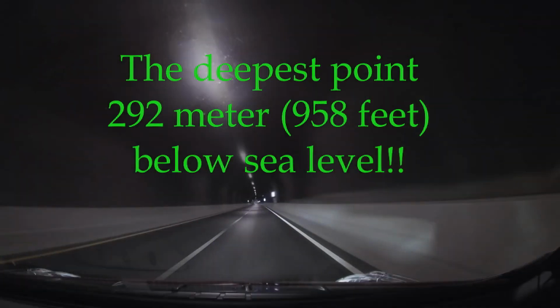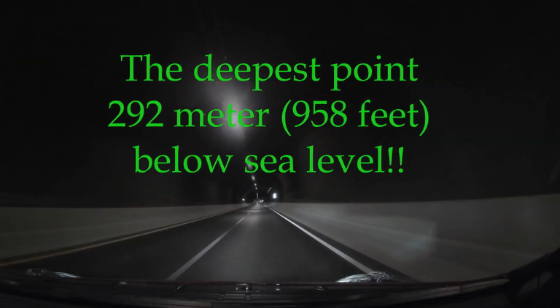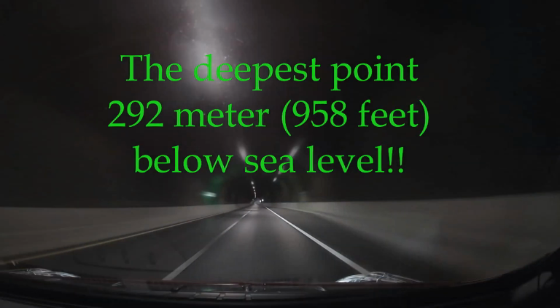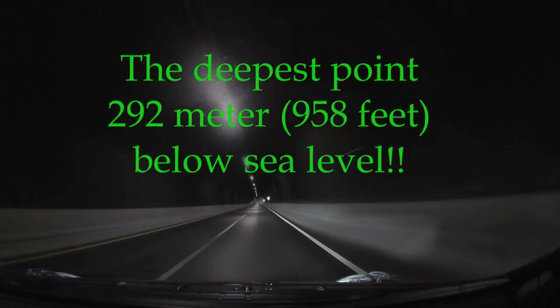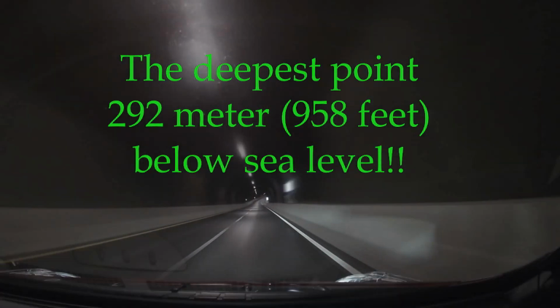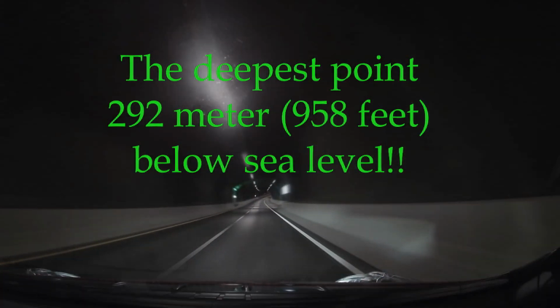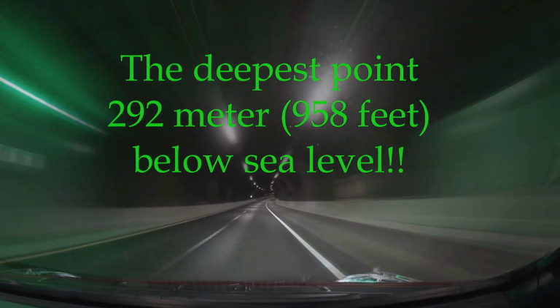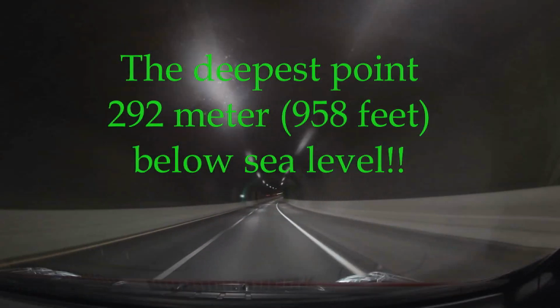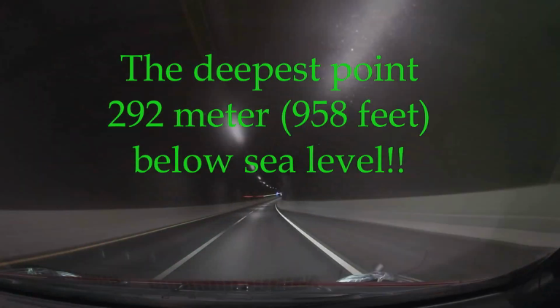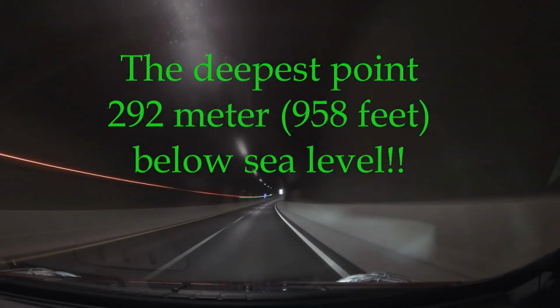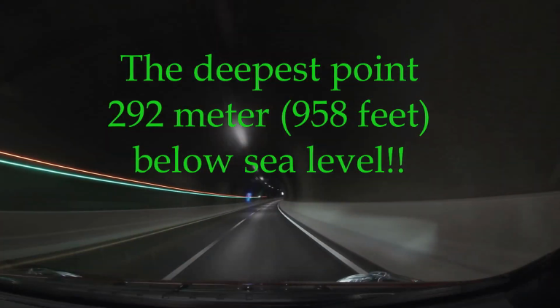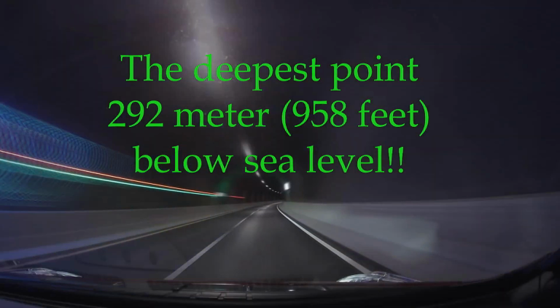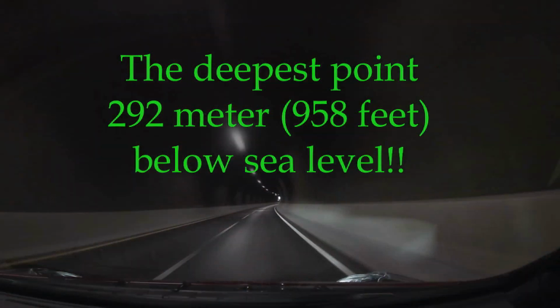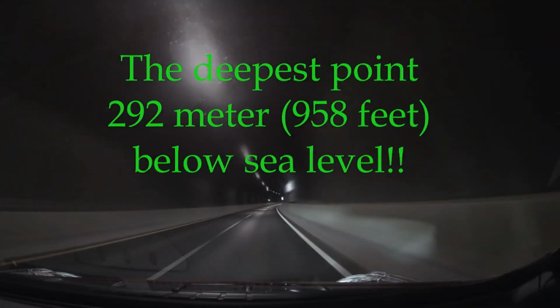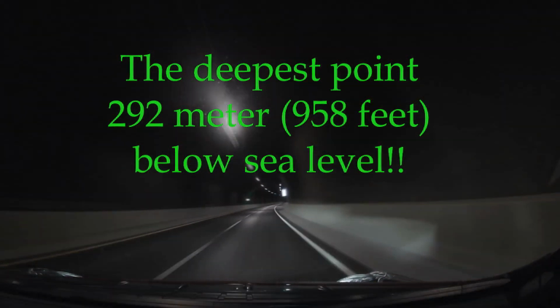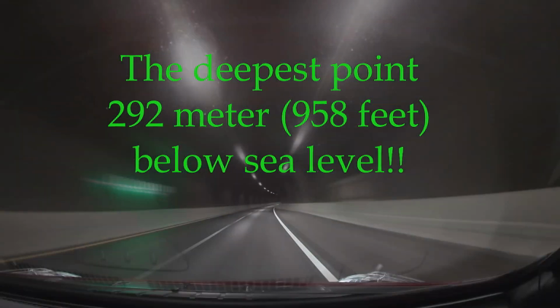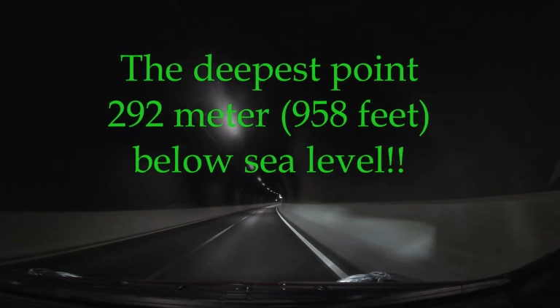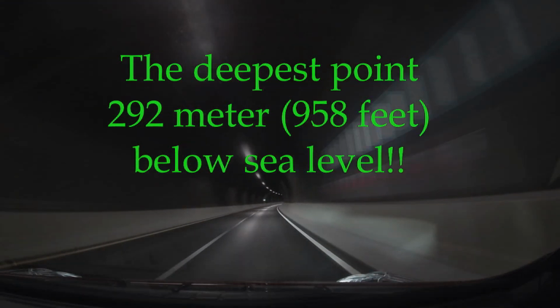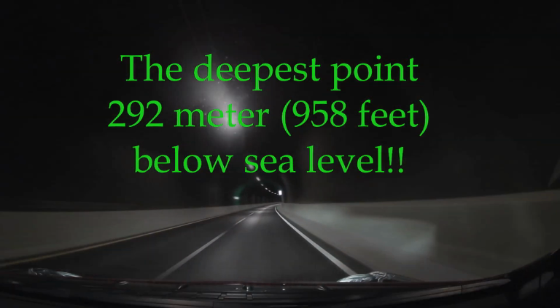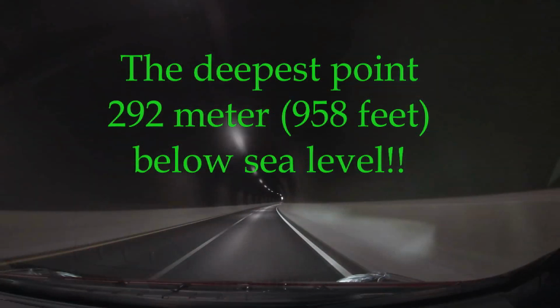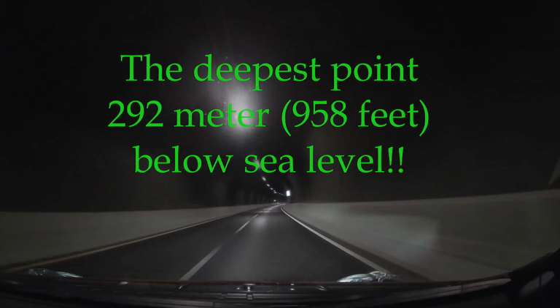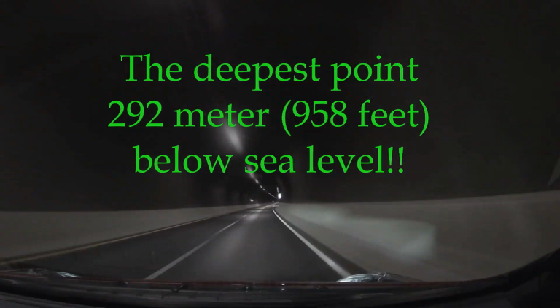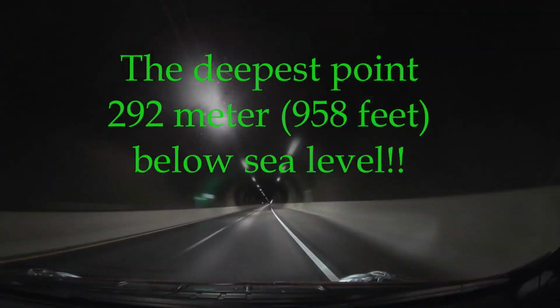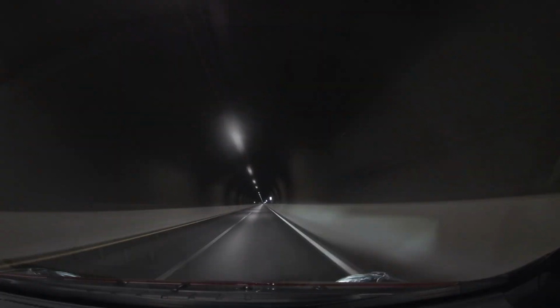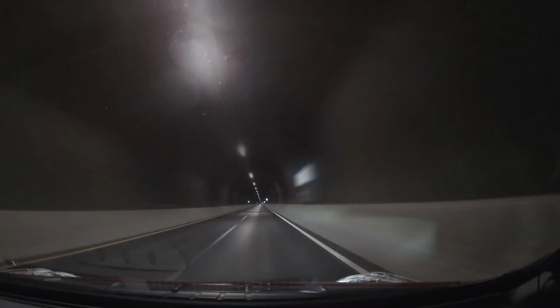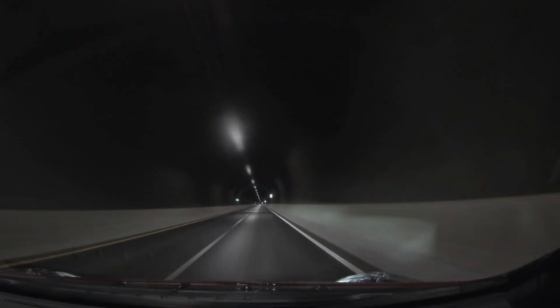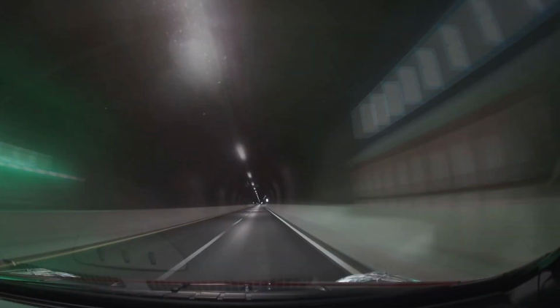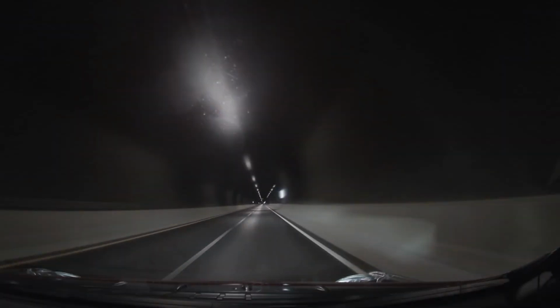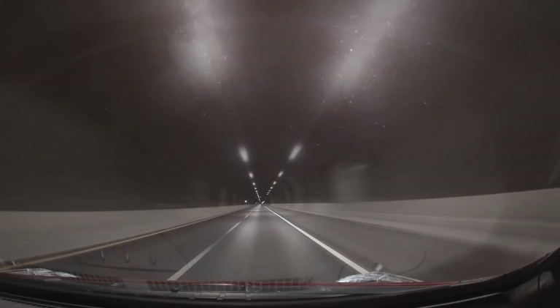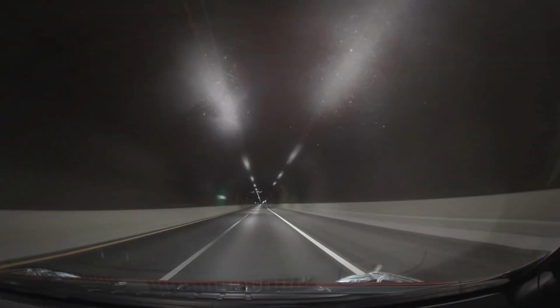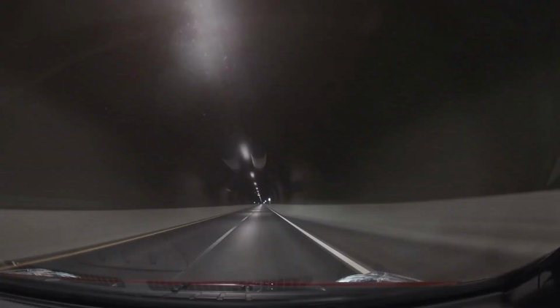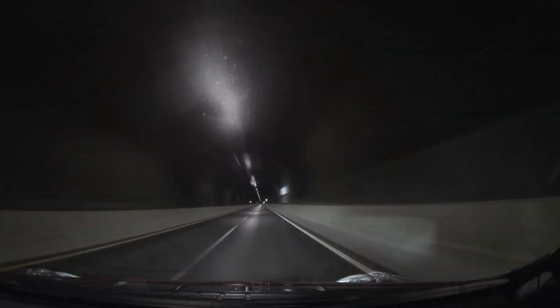About here is the deepest point in the tunnel, at the incredible 292 meters or 958 feet below sea level, which is now the deepest you can travel by car anywhere in the world.